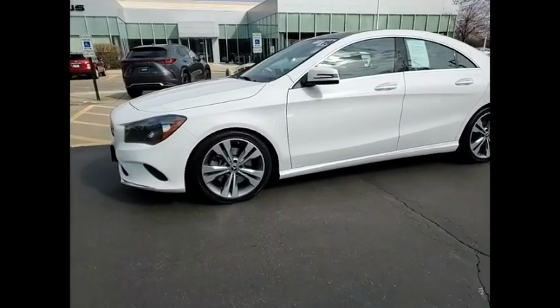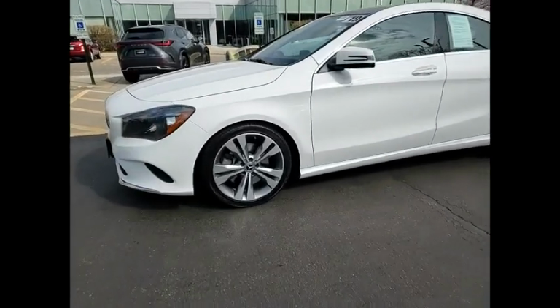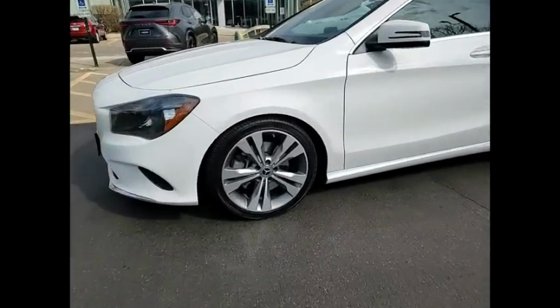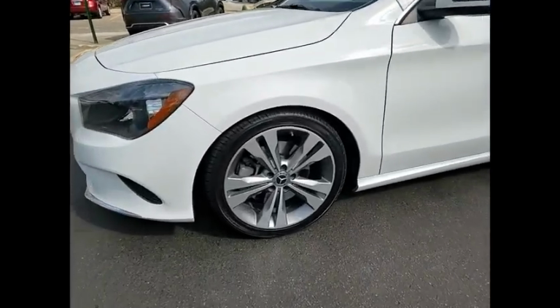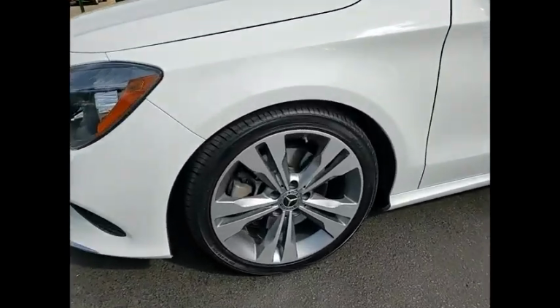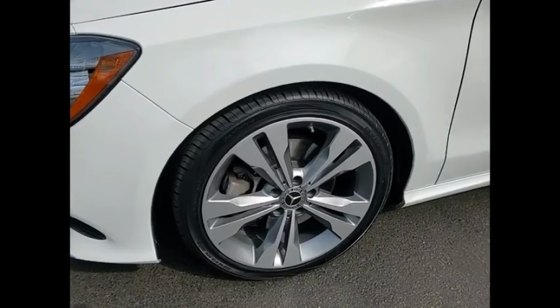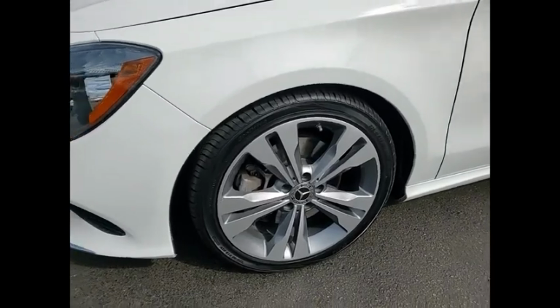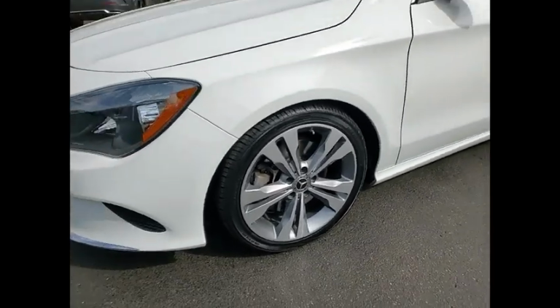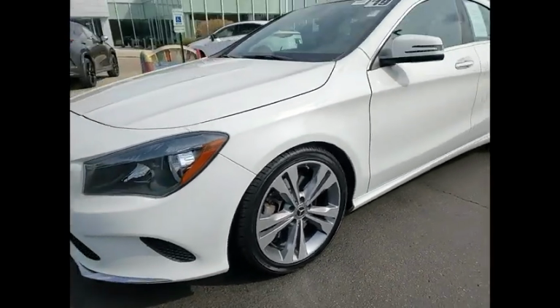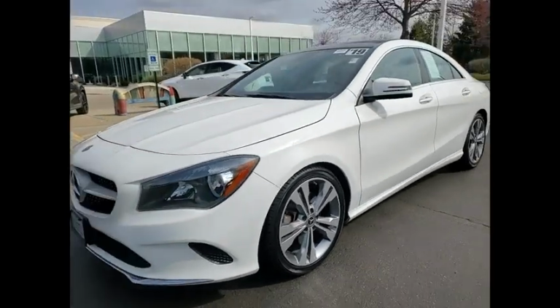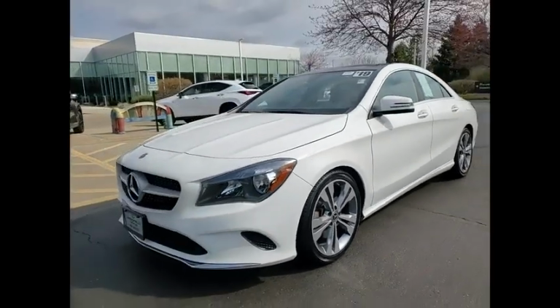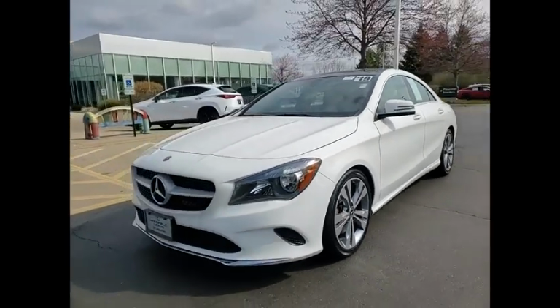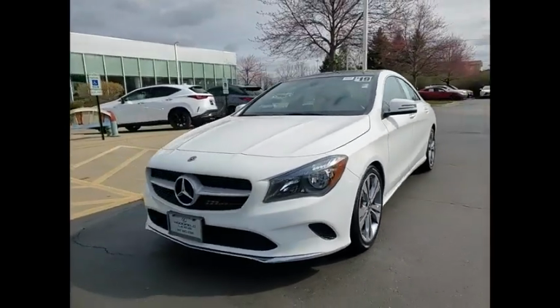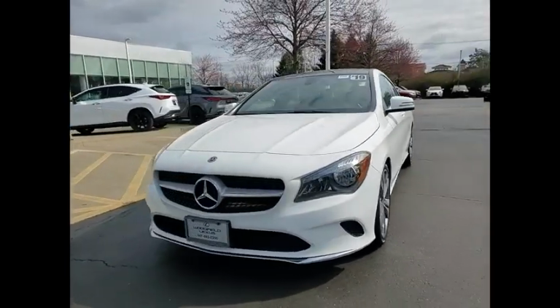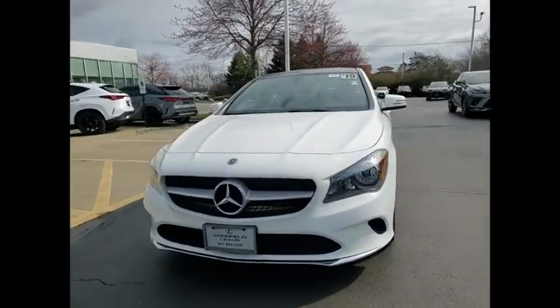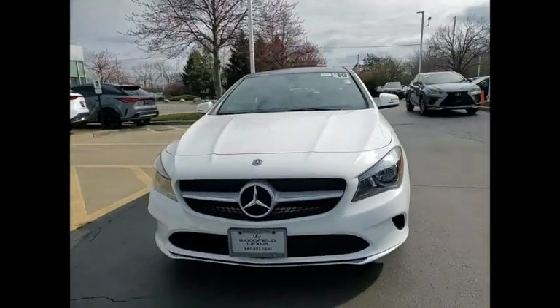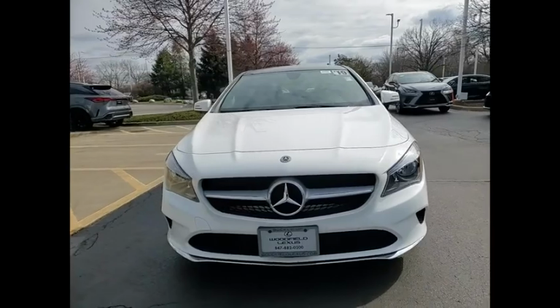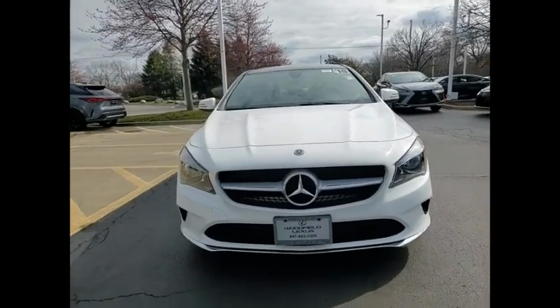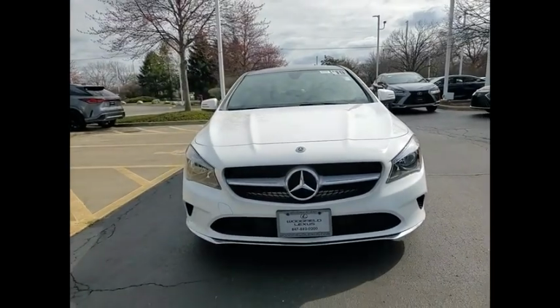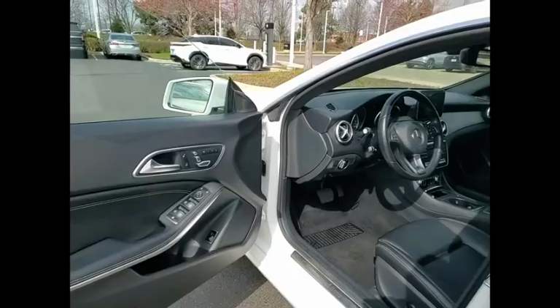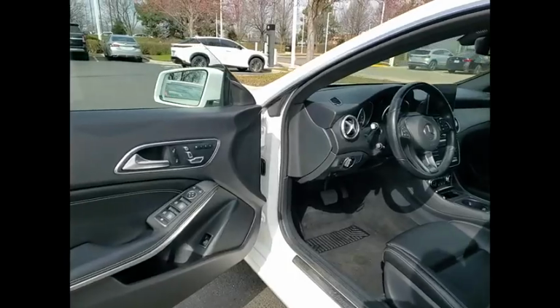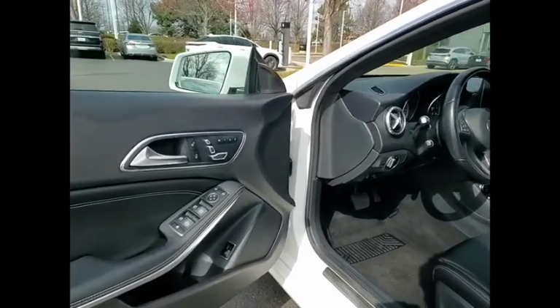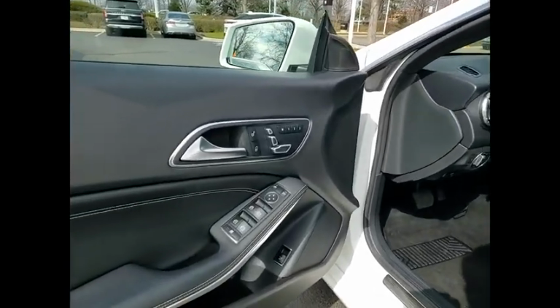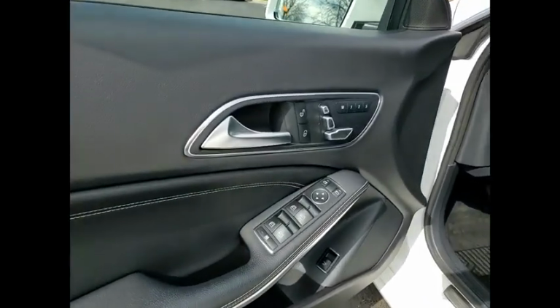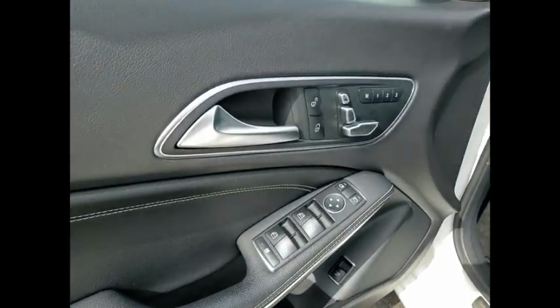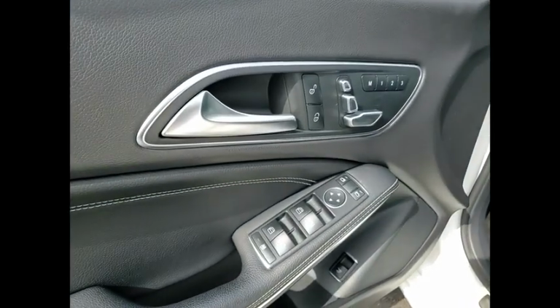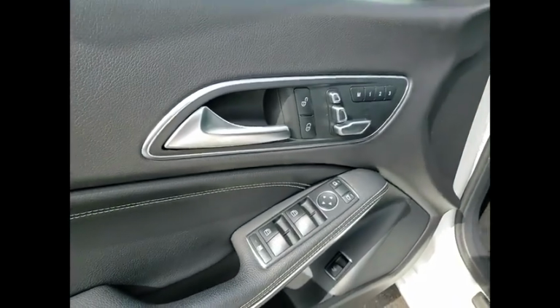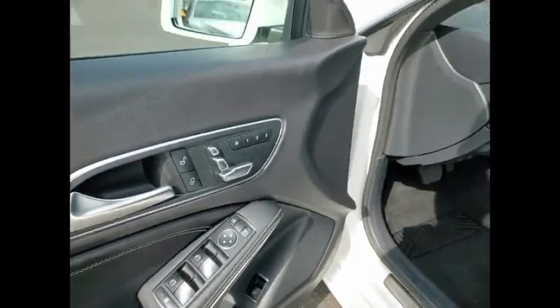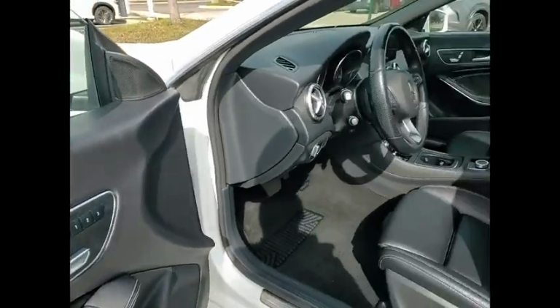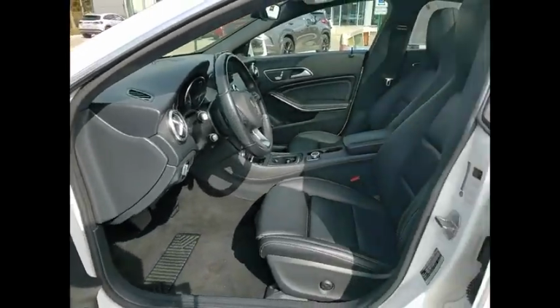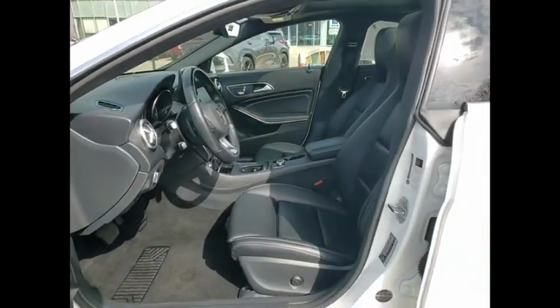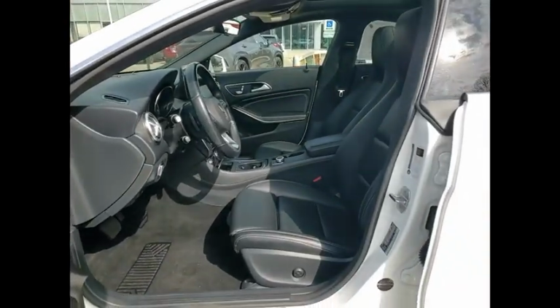Power windows with safety reverse, emergency braking preparation, stability control, daytime running lights, braking assist, rear fog light, power brakes, ambient lighting, traction control, driver attention alert system.